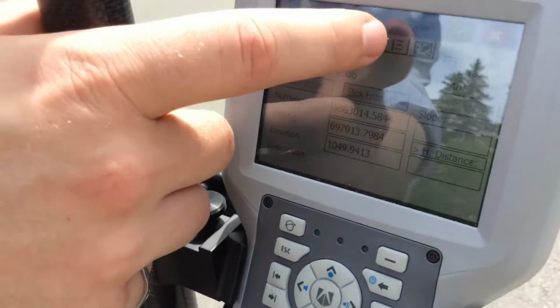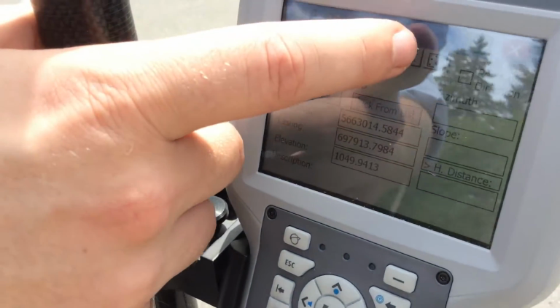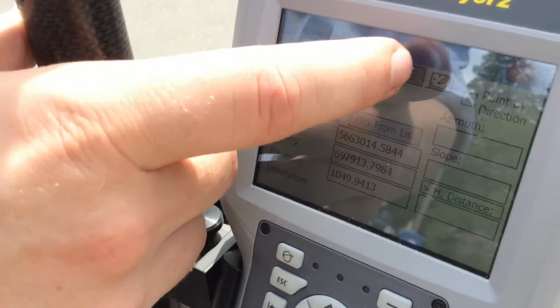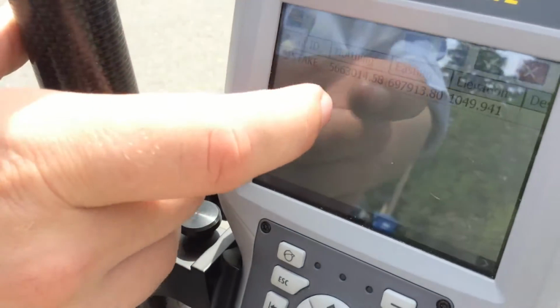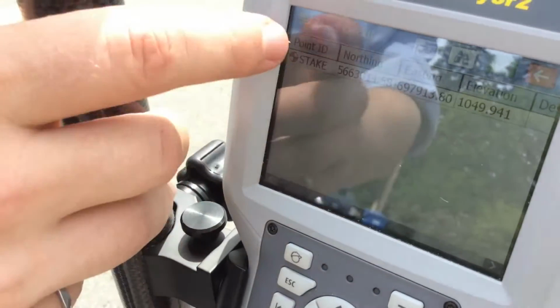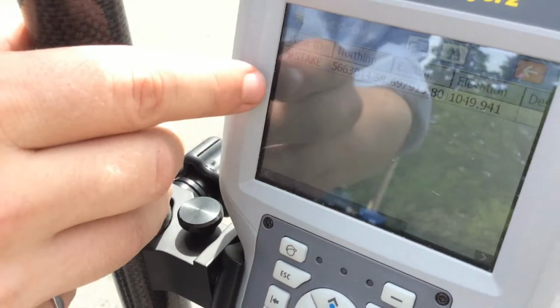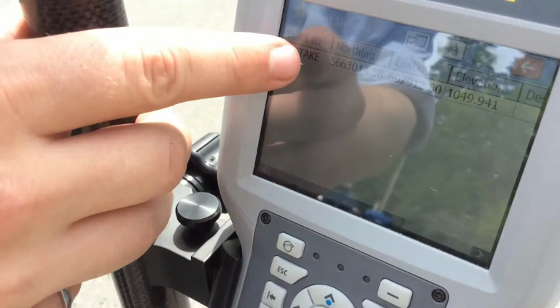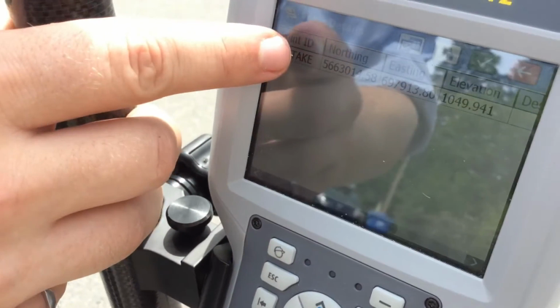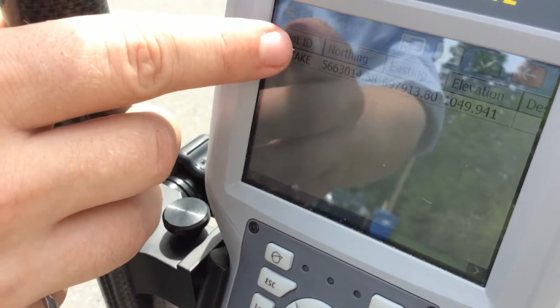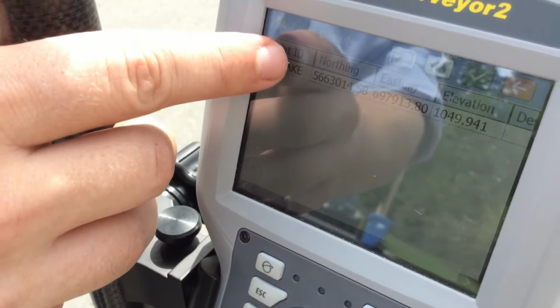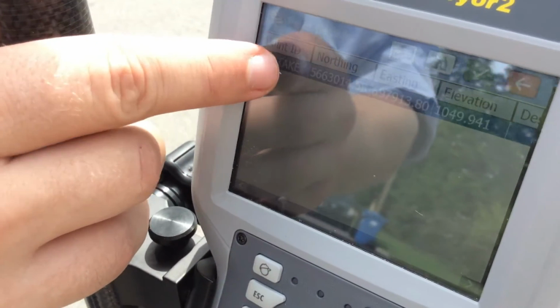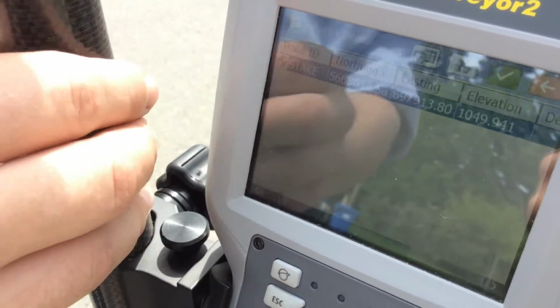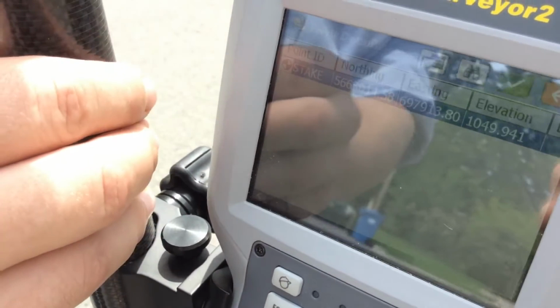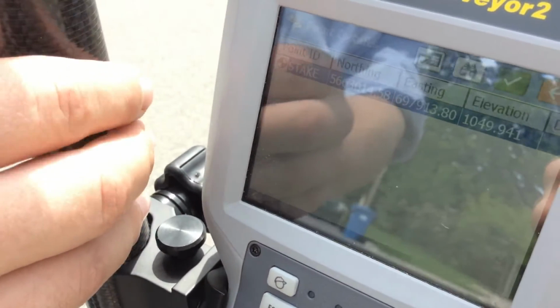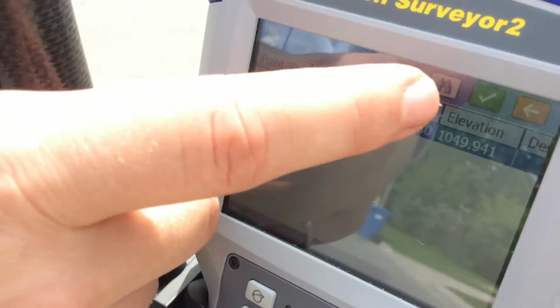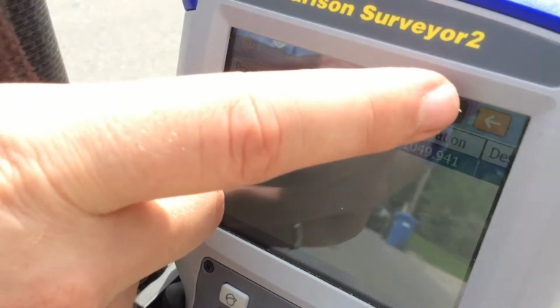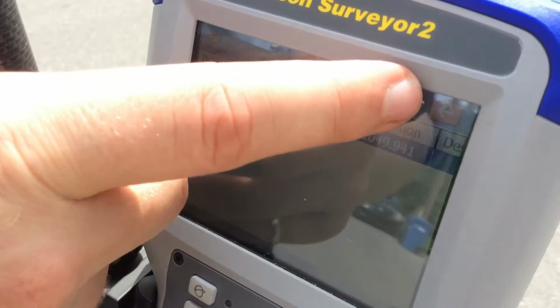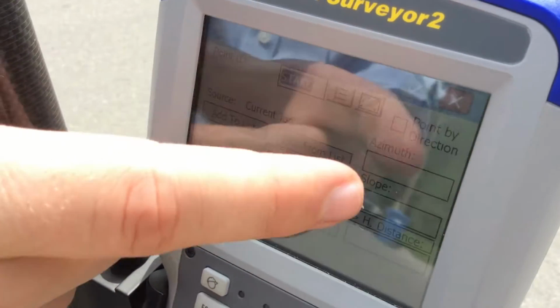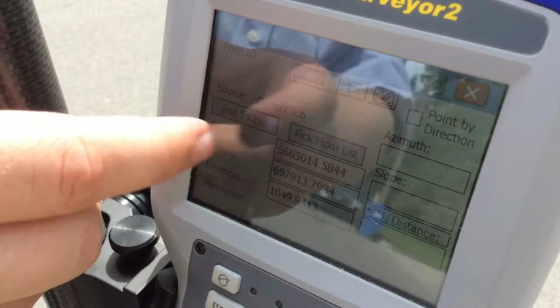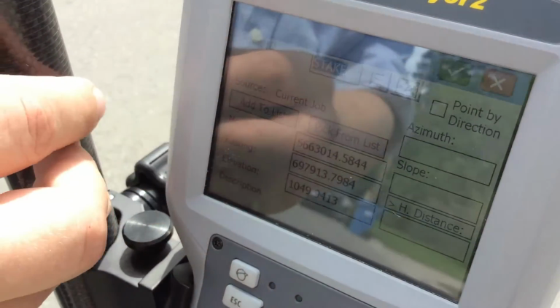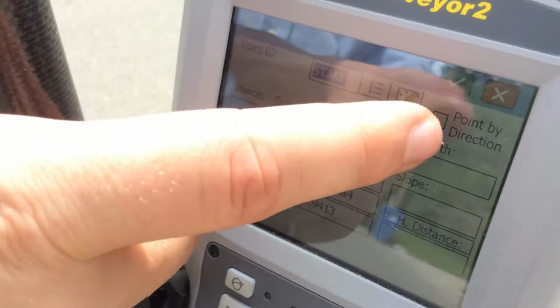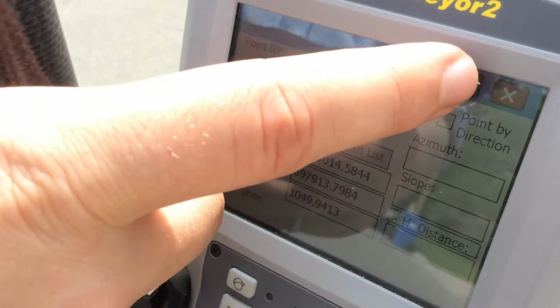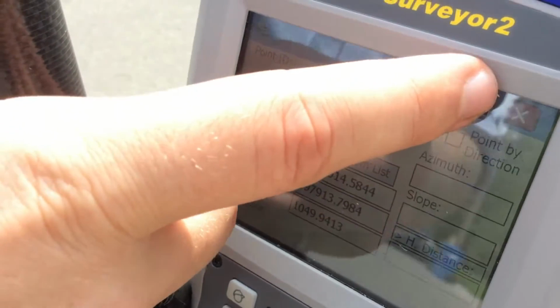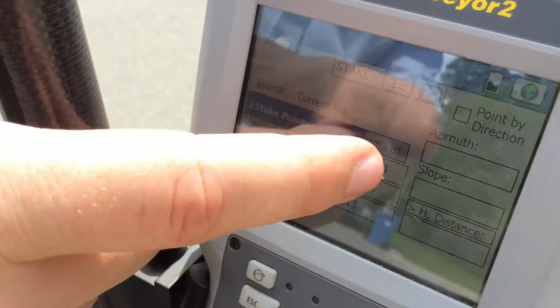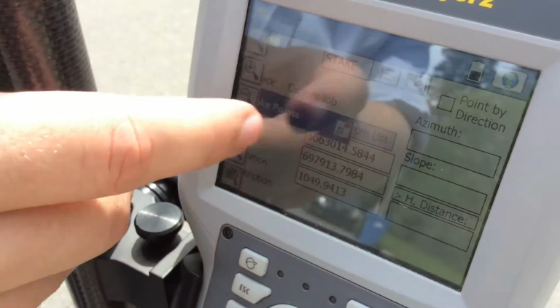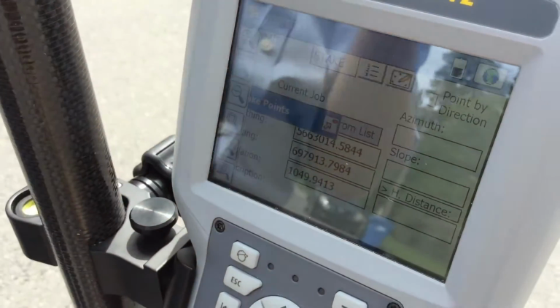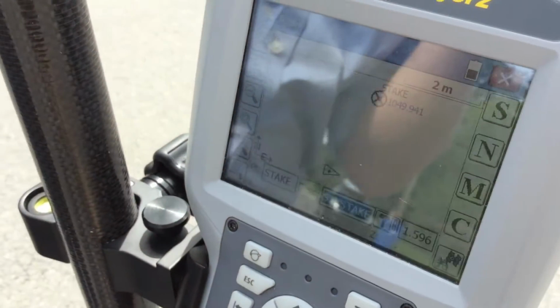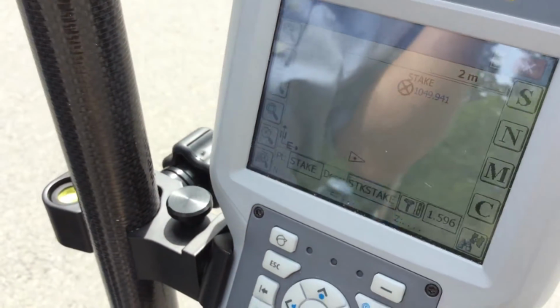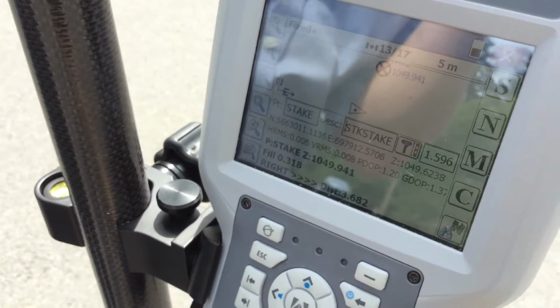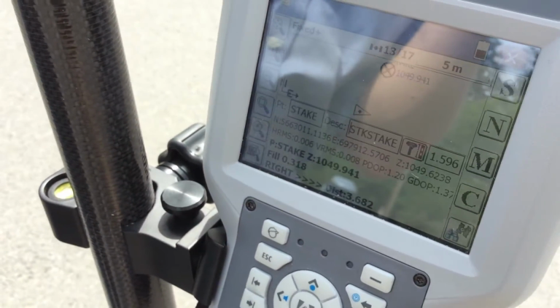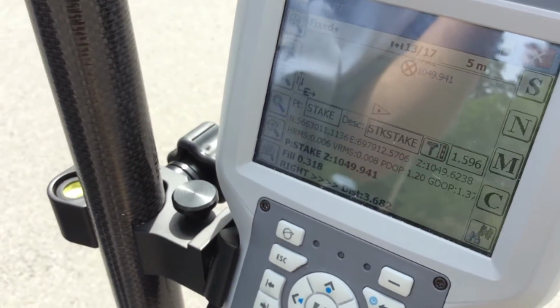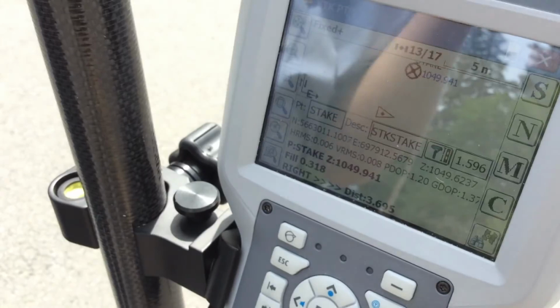We're then just going to open this list of points we have — I only have the one — and we're just going to stake this point here. Check mark, and that then brings me to a map.